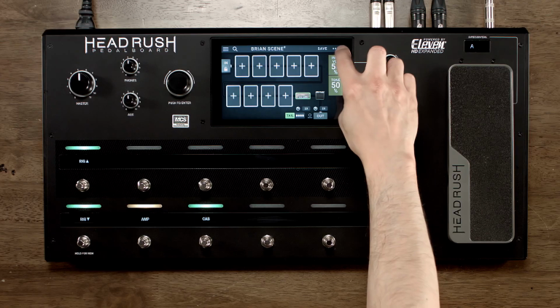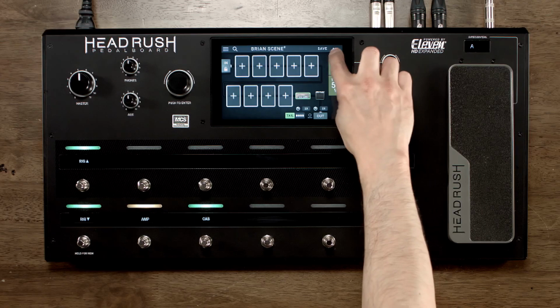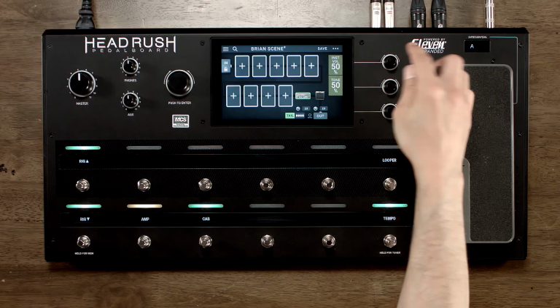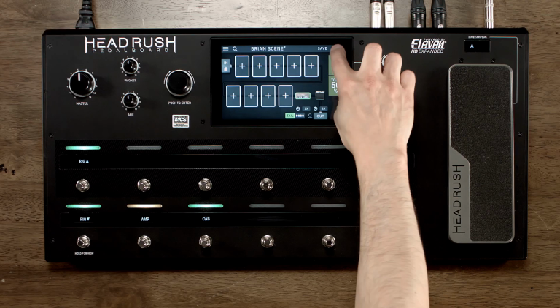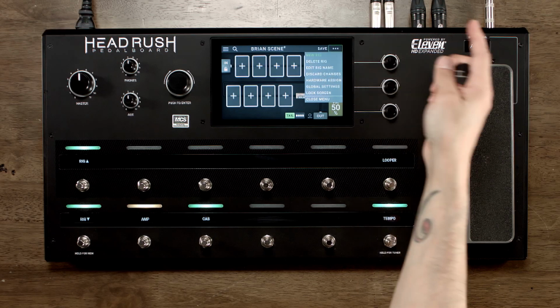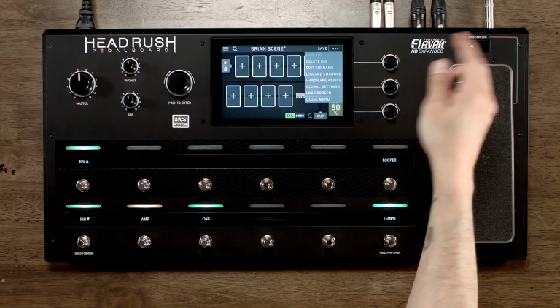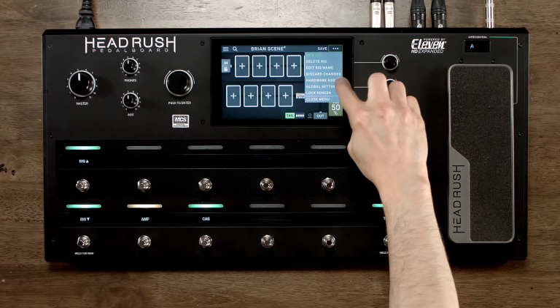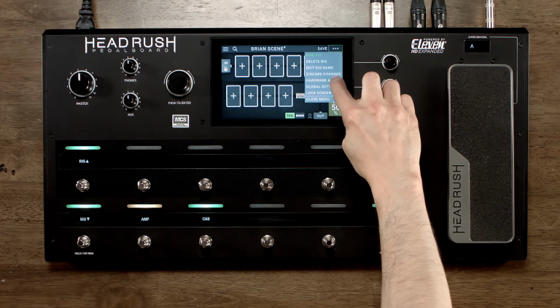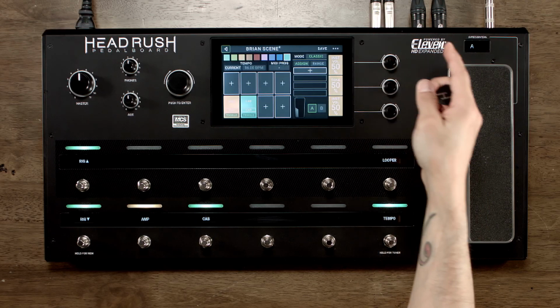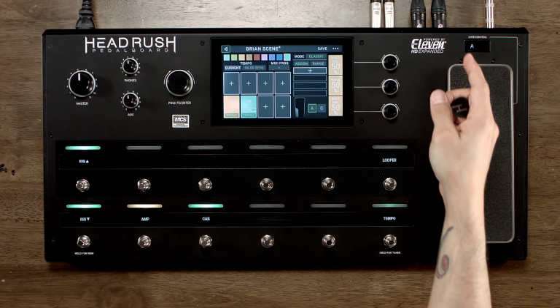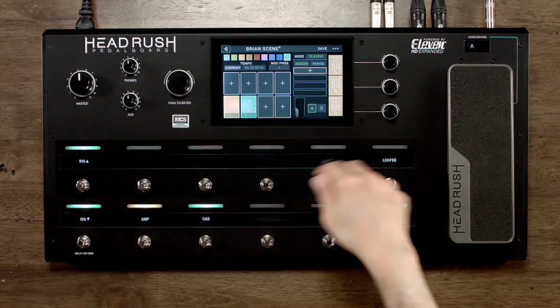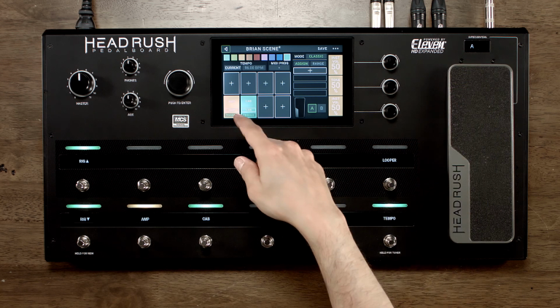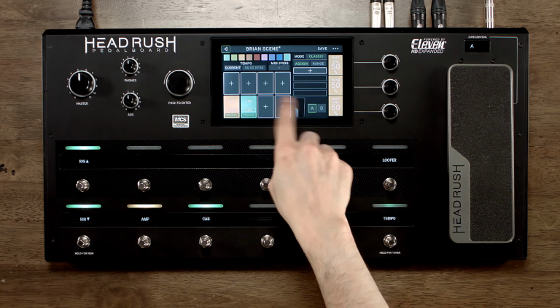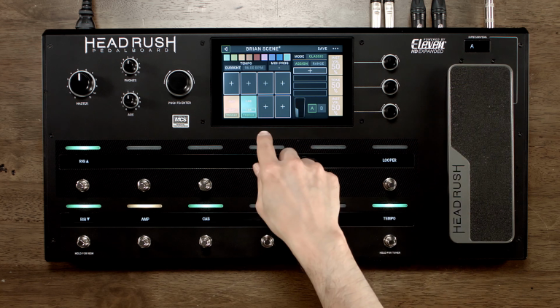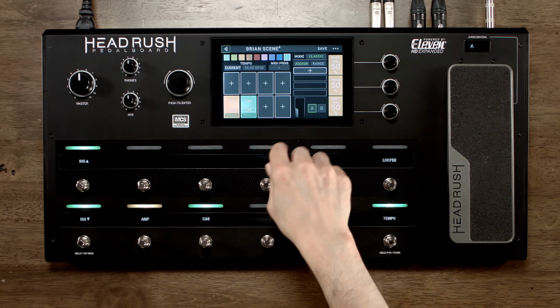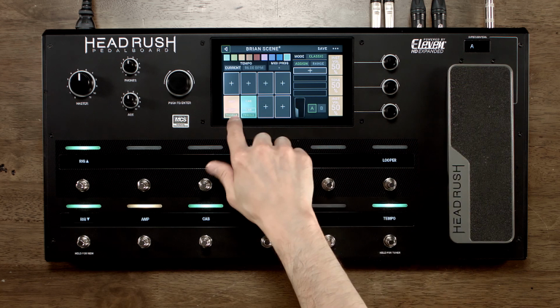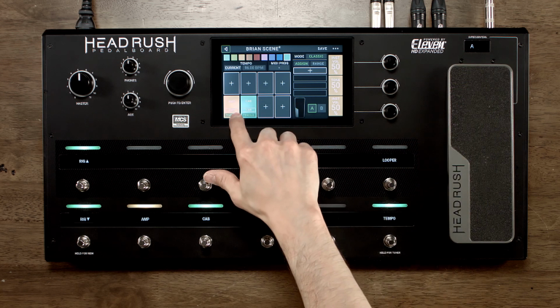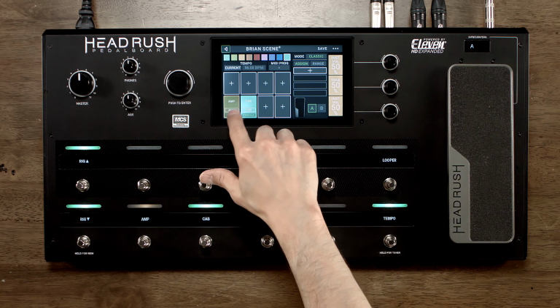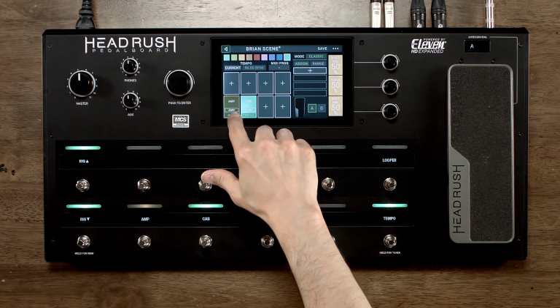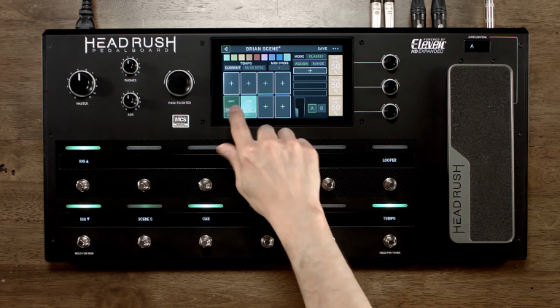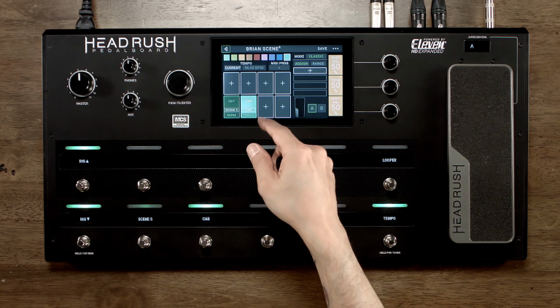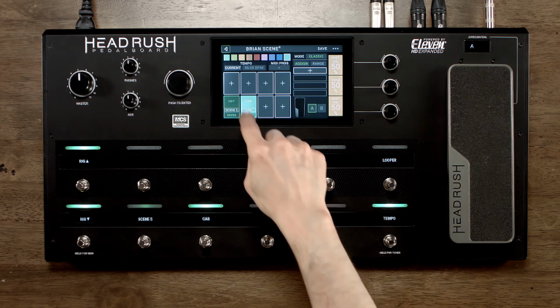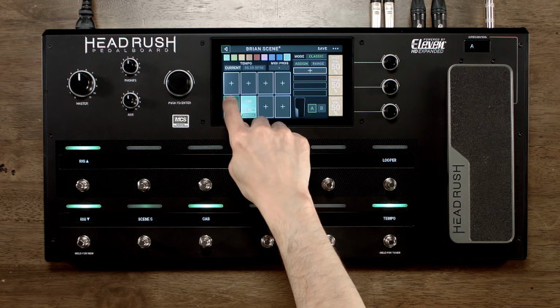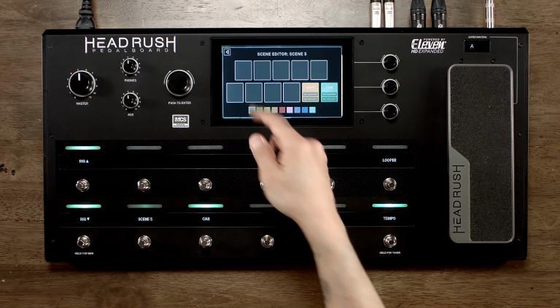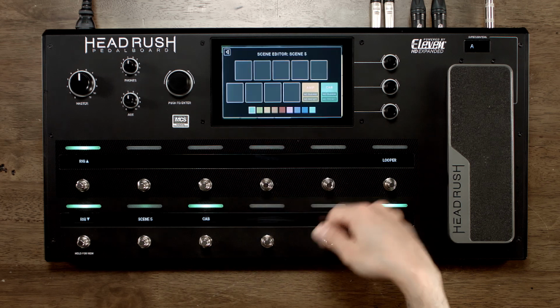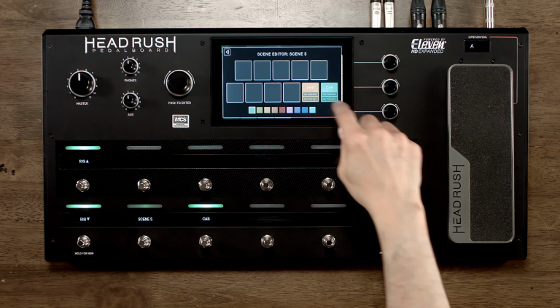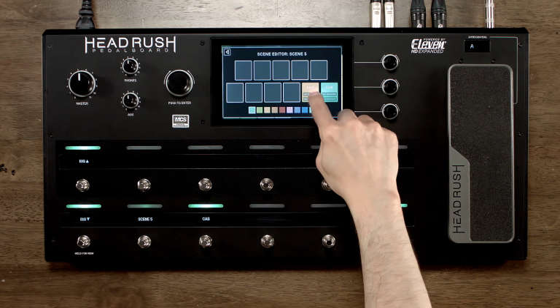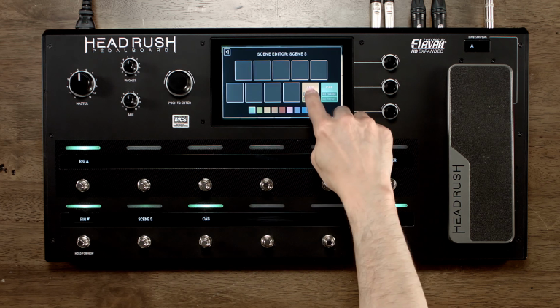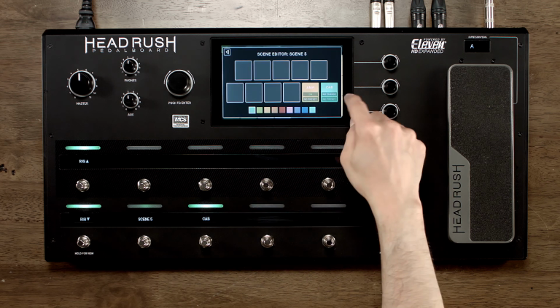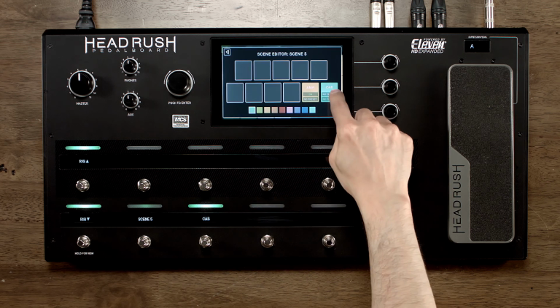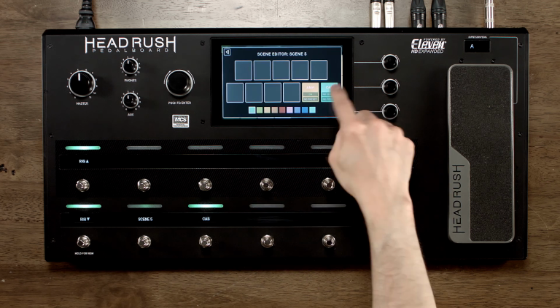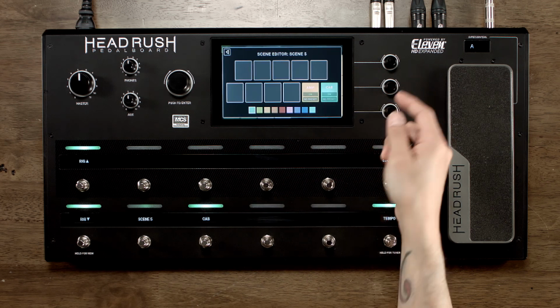Tap on the dot dot dot, go to hardware assign. Here is where we can make a scene. I'm gonna hit toggle until I see scene. Tap on edit. For this I just want the amp and cab to turn on.